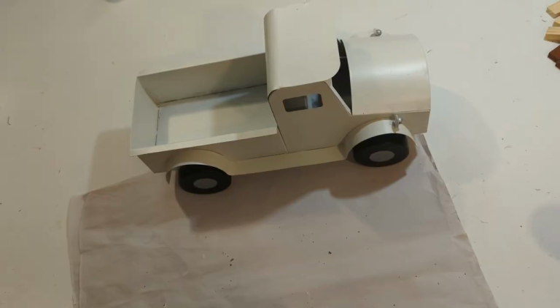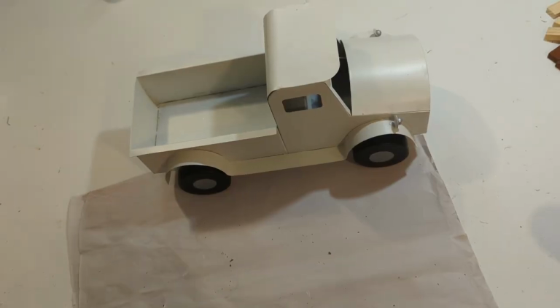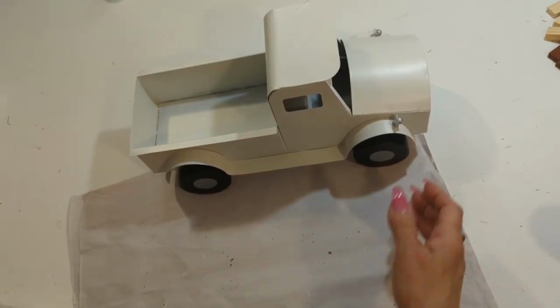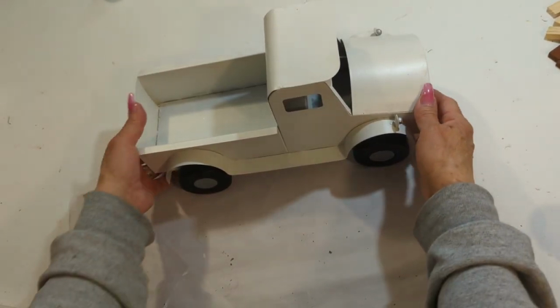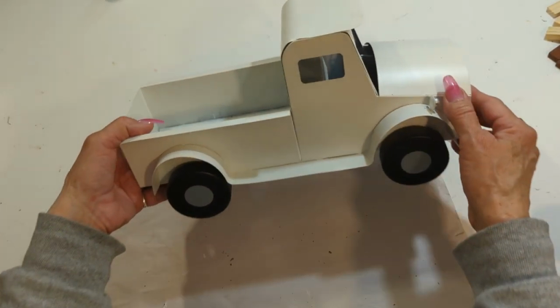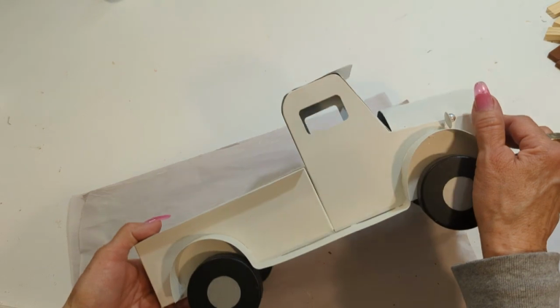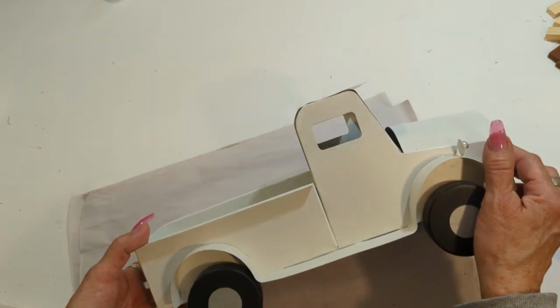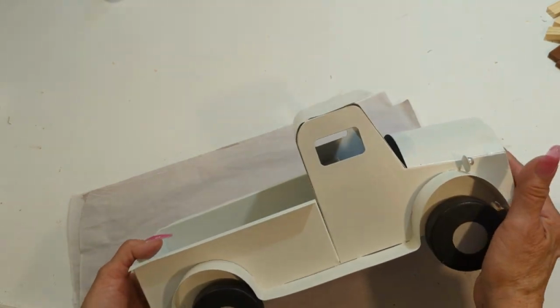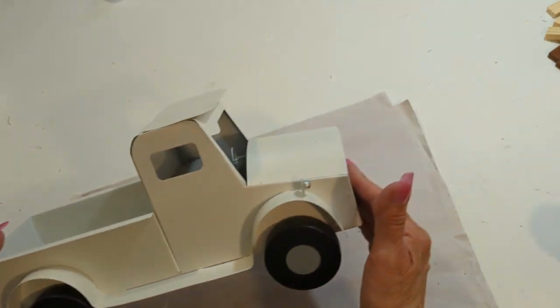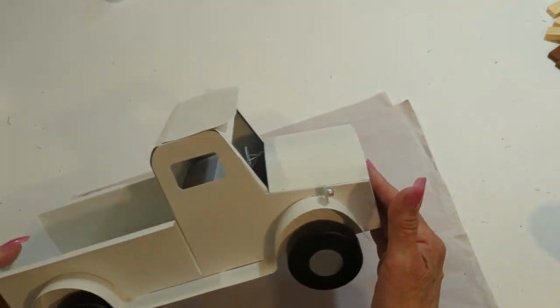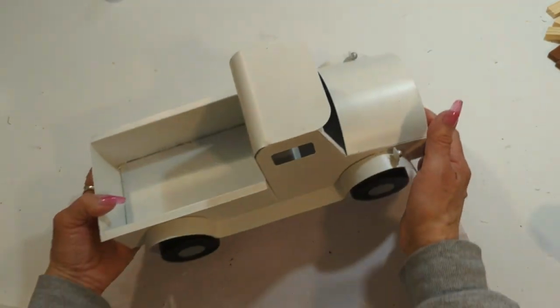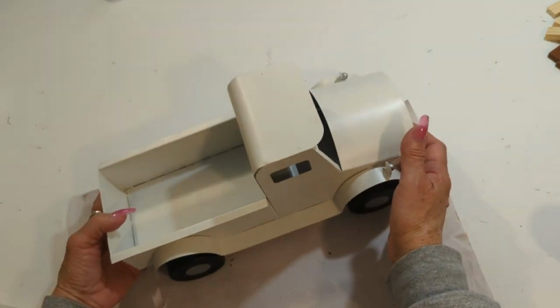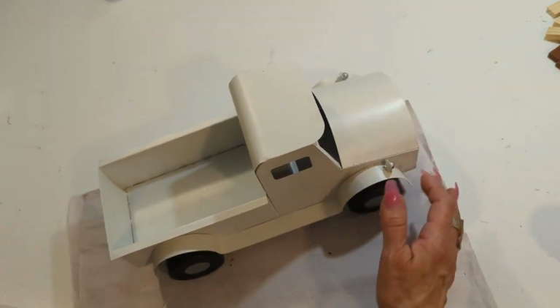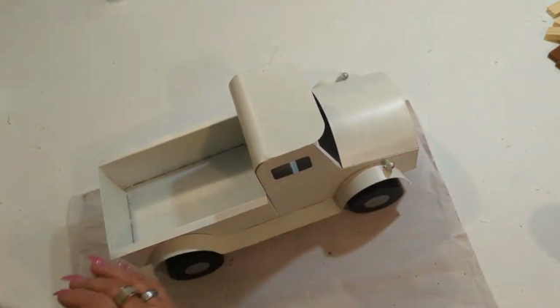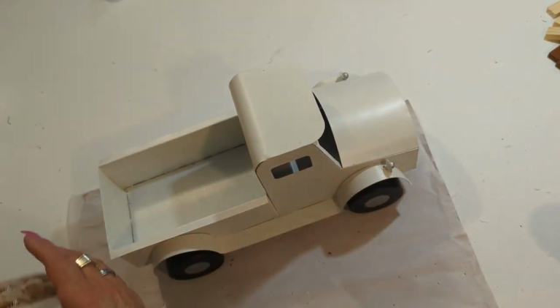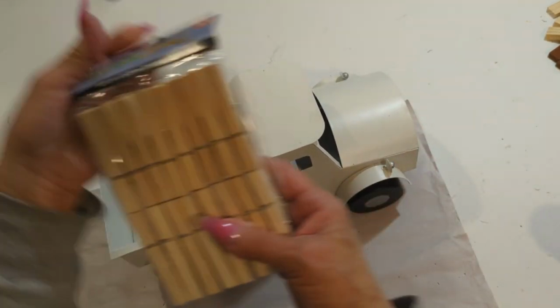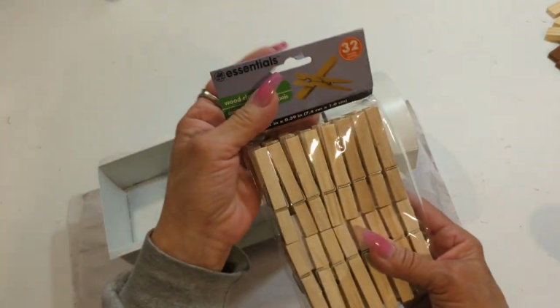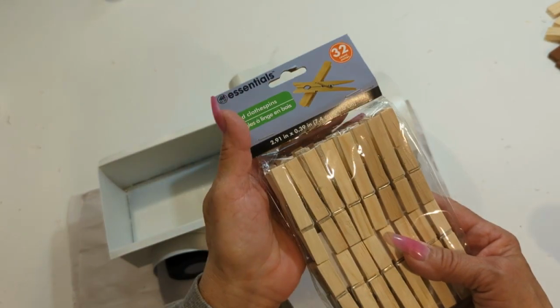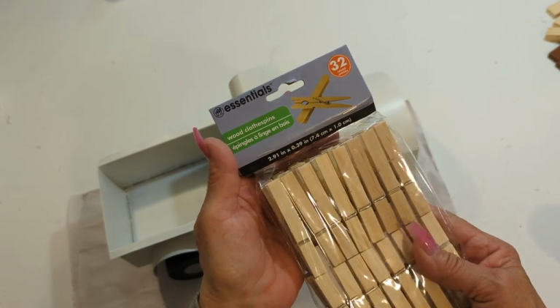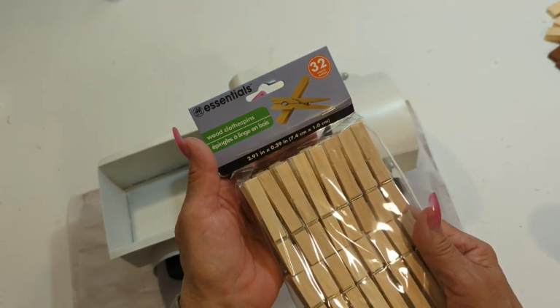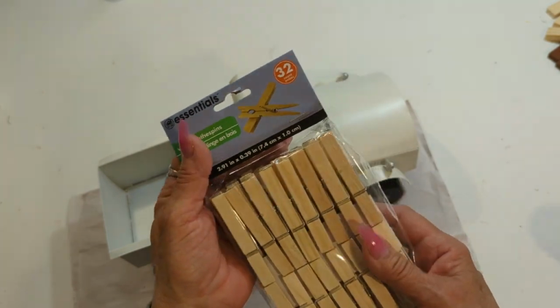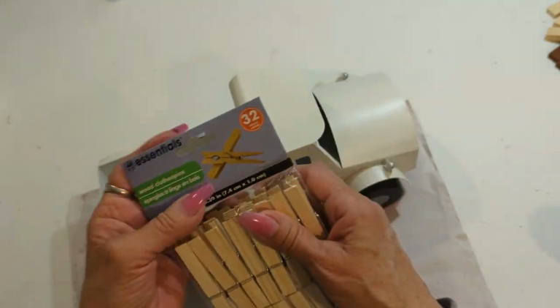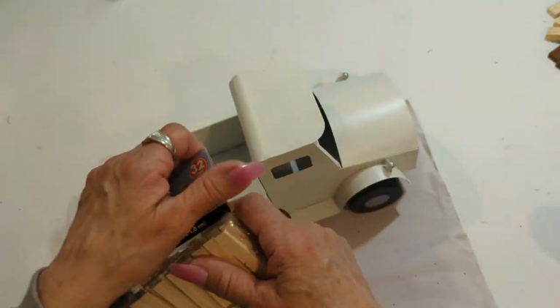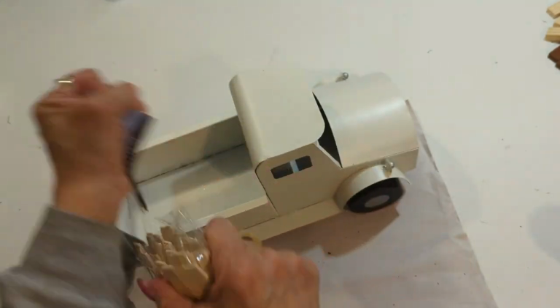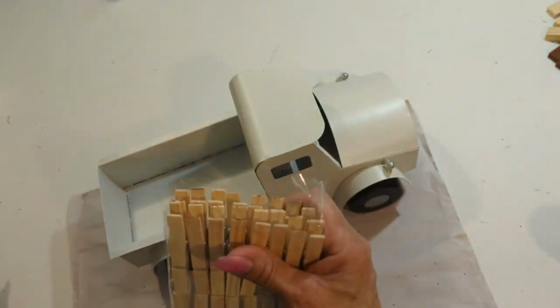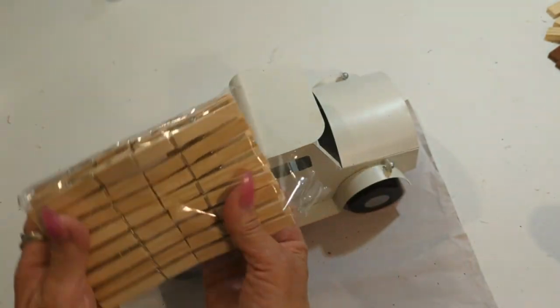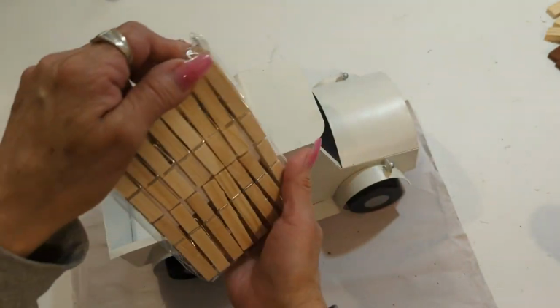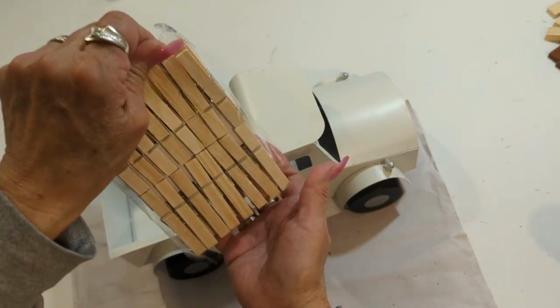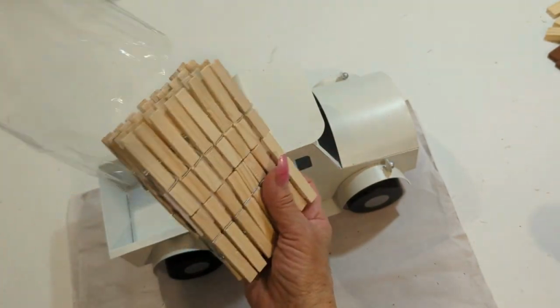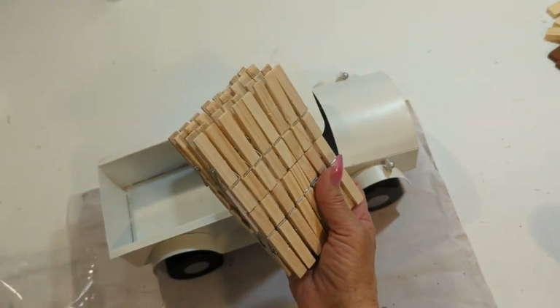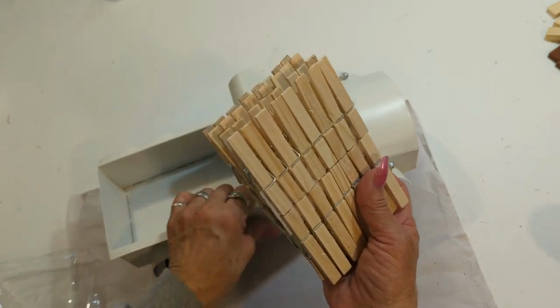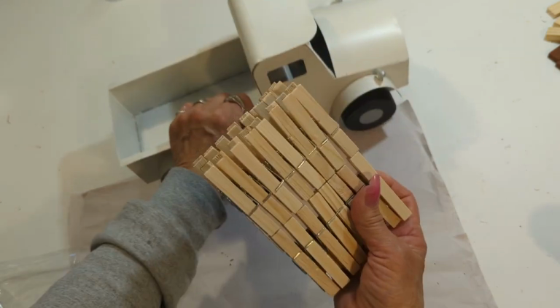I have this beautiful truck that I like decorating for all seasons. I also have these wood clothespins and I'll be giving it one coat with this finish wax from Hello Hobby.